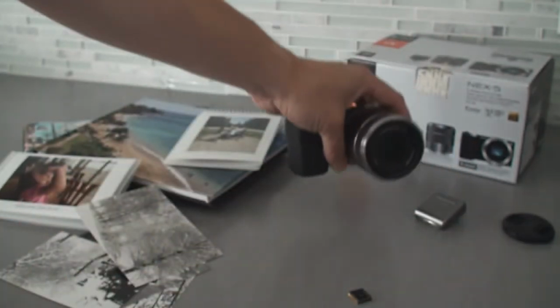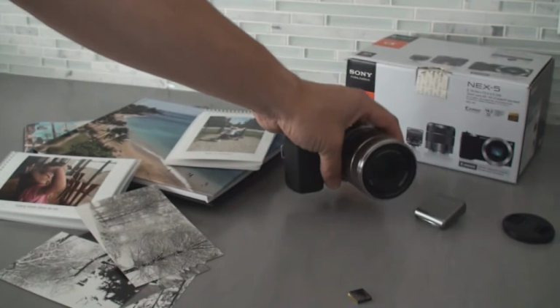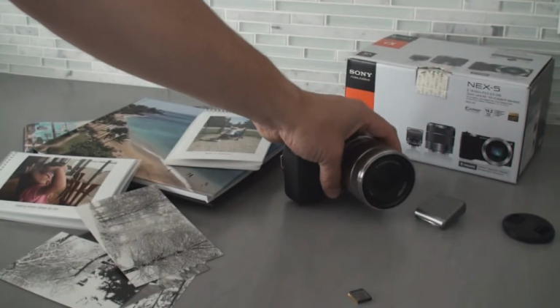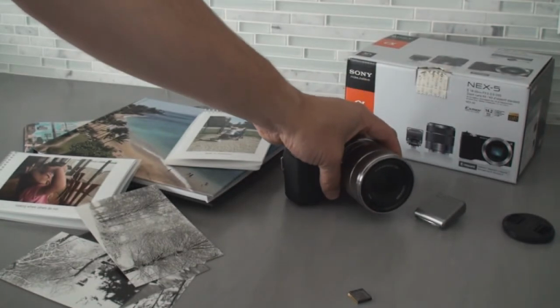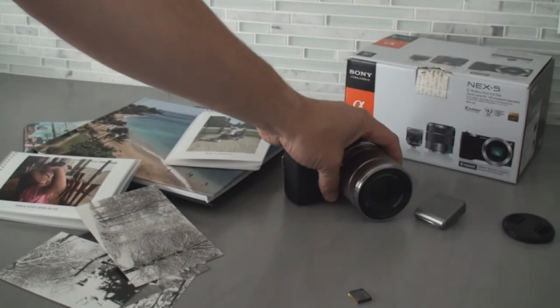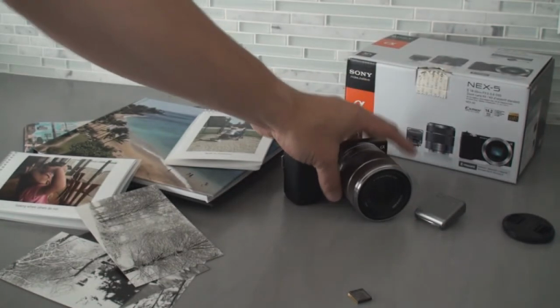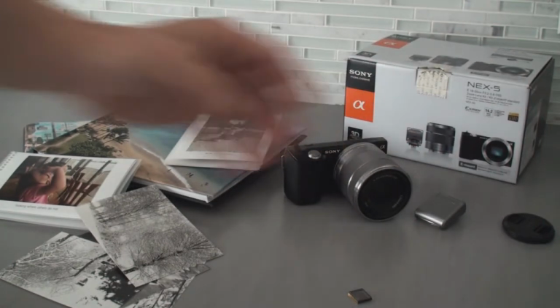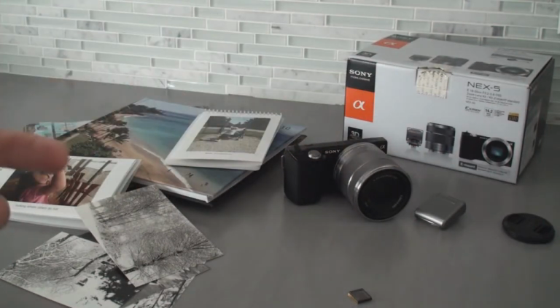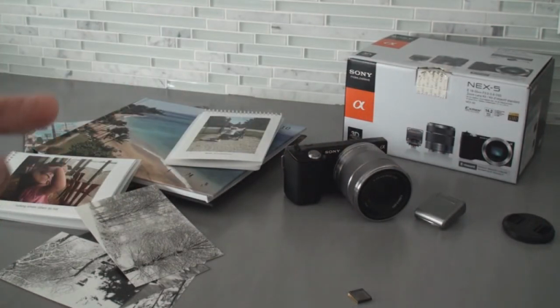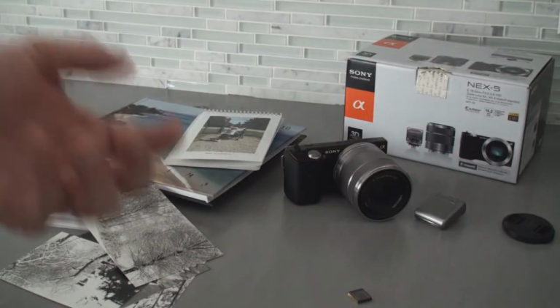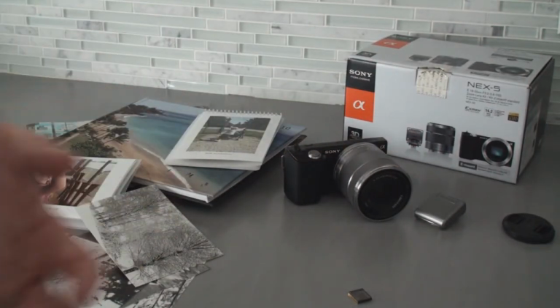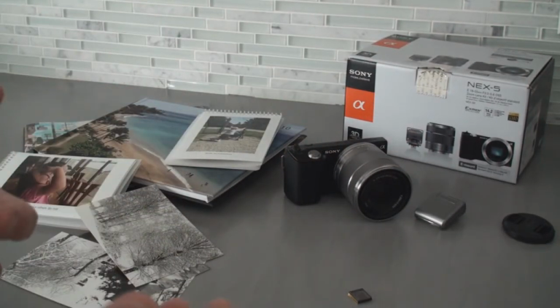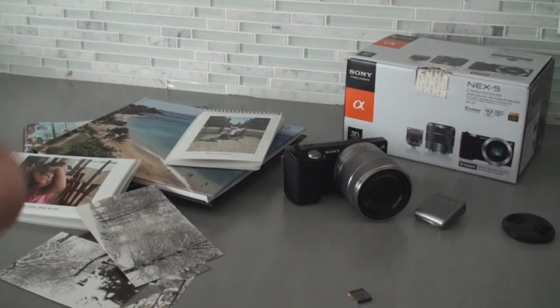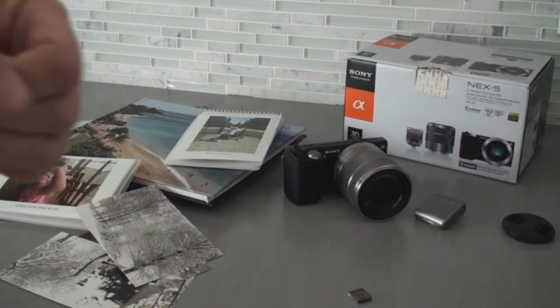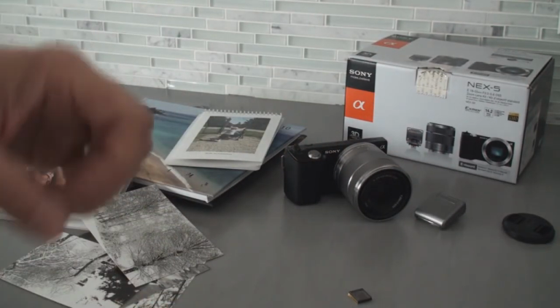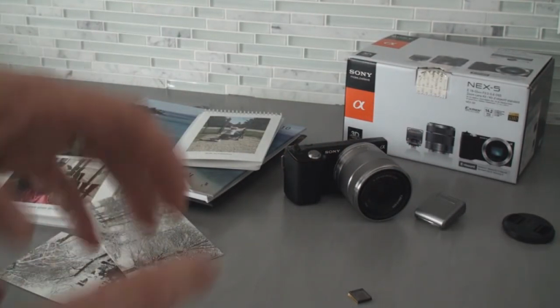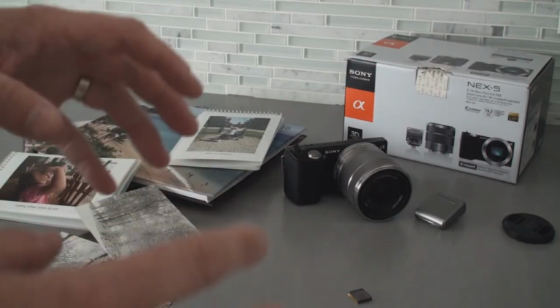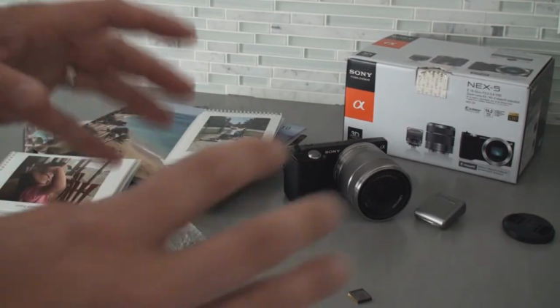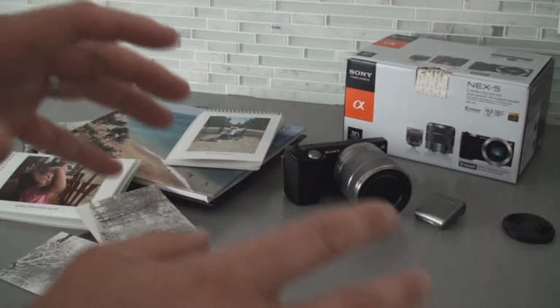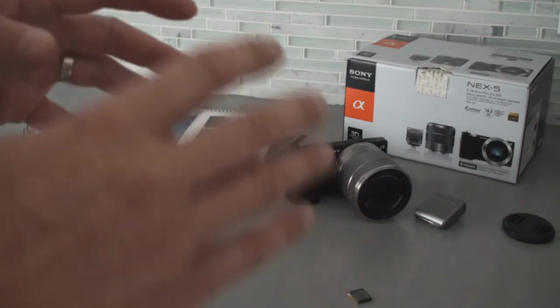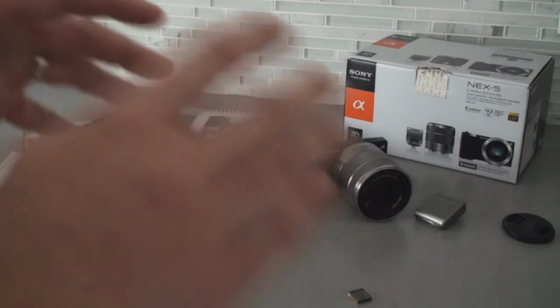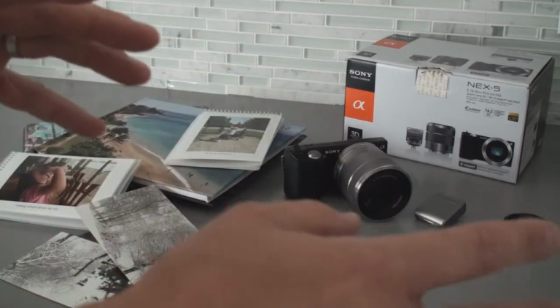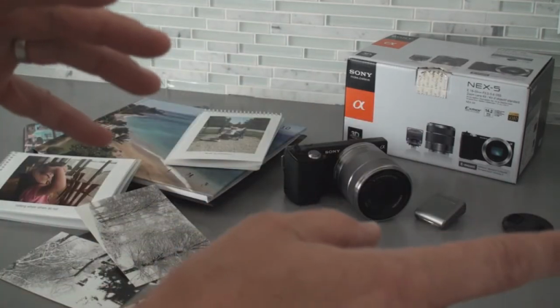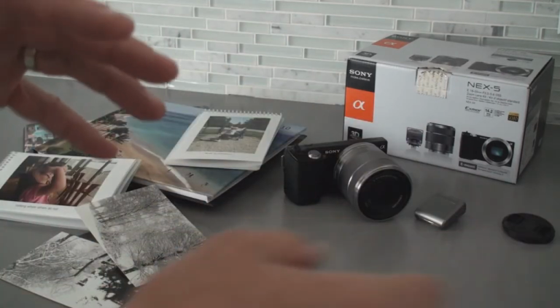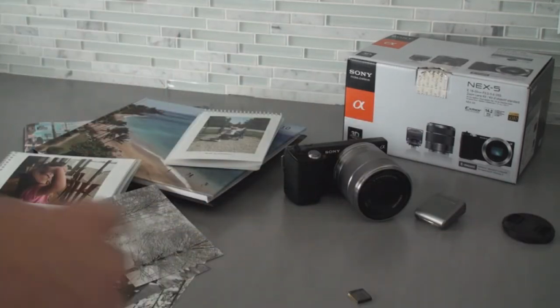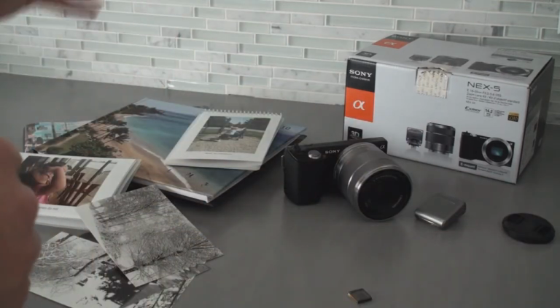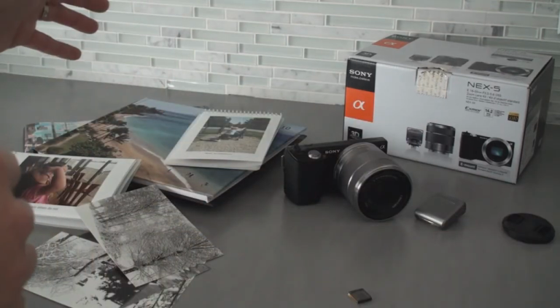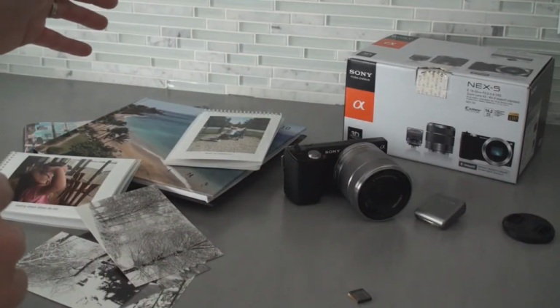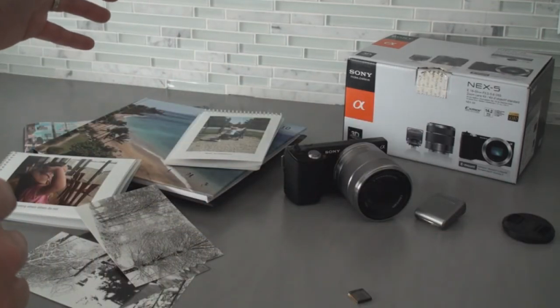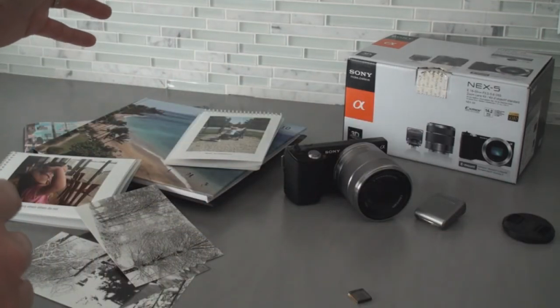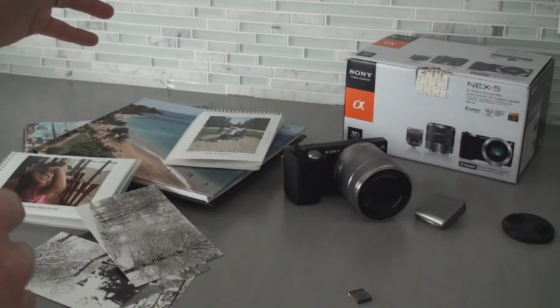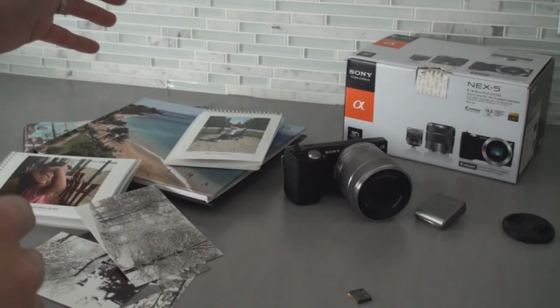Great for that creative person on the go. The scrapbooker. Anyone who wants that balance between the point-and-shoot convenience and the quality of a DSLR. The NEX5 from Sony.